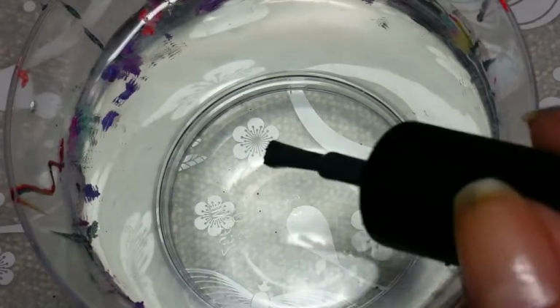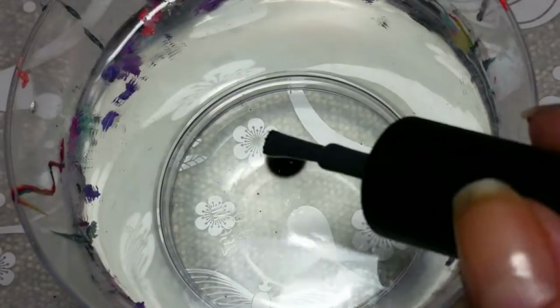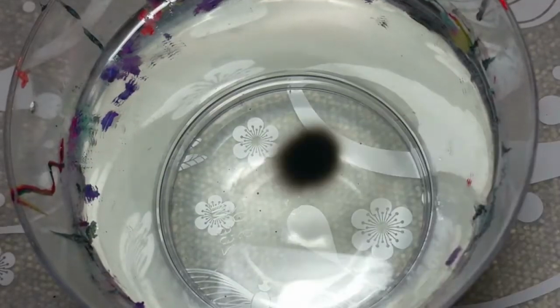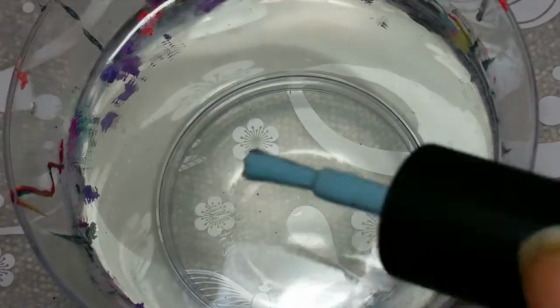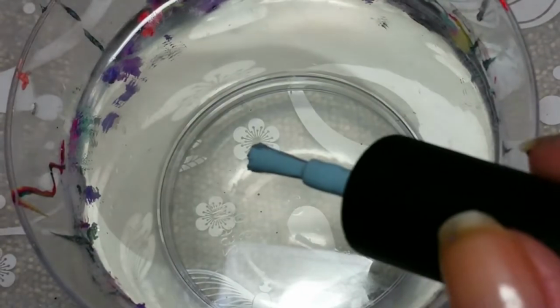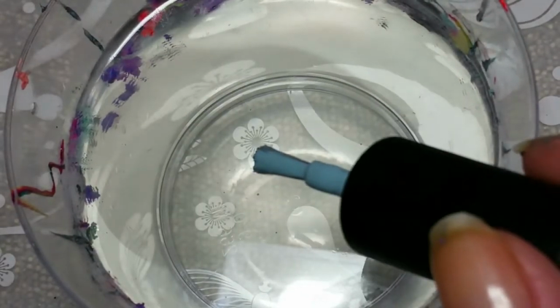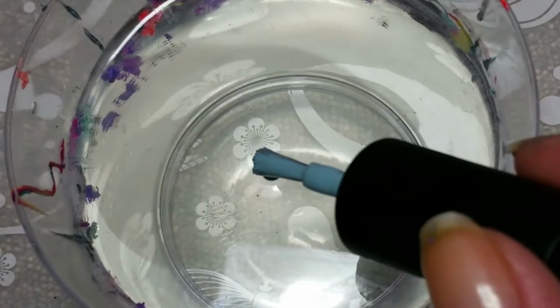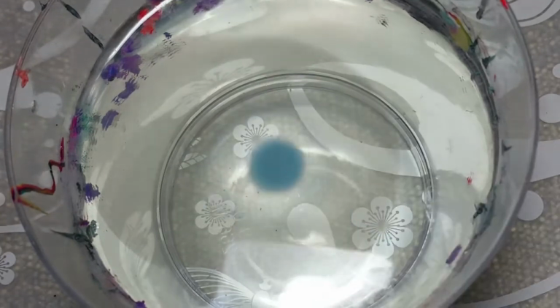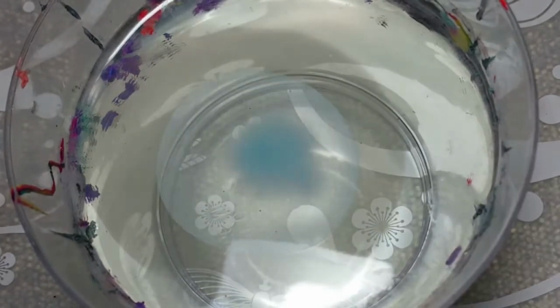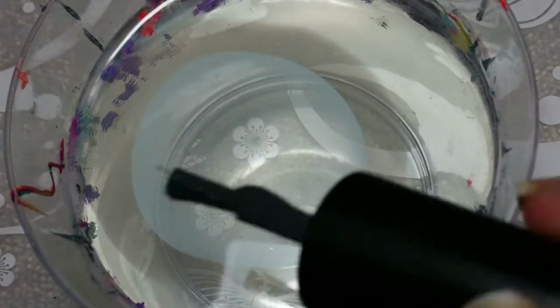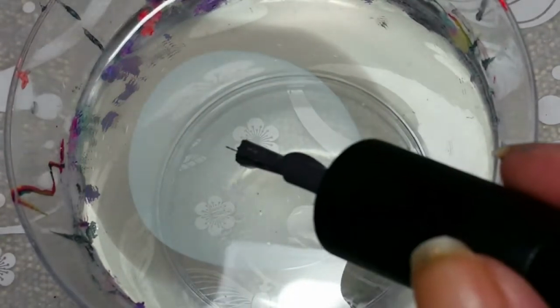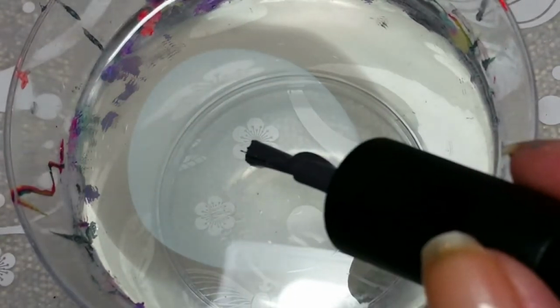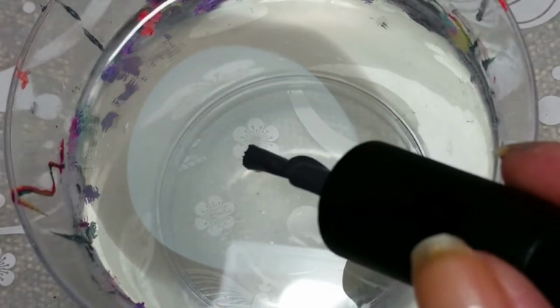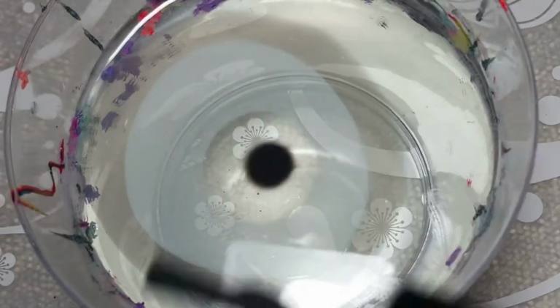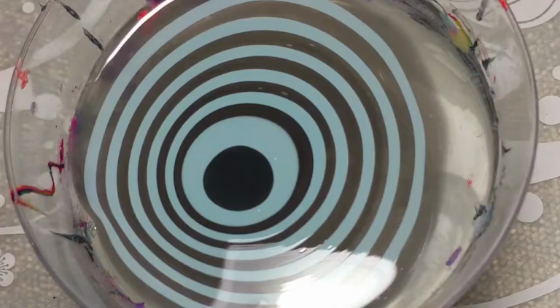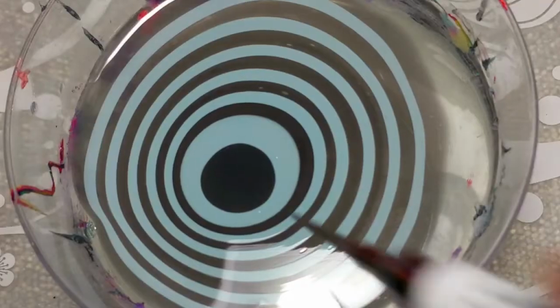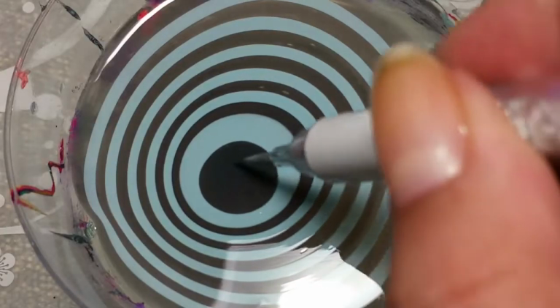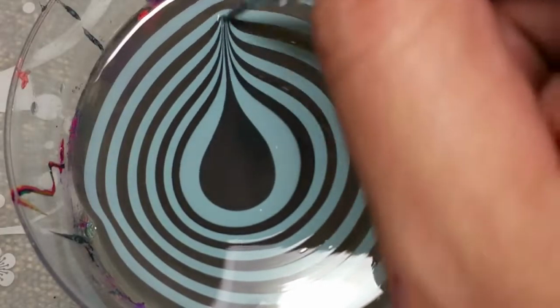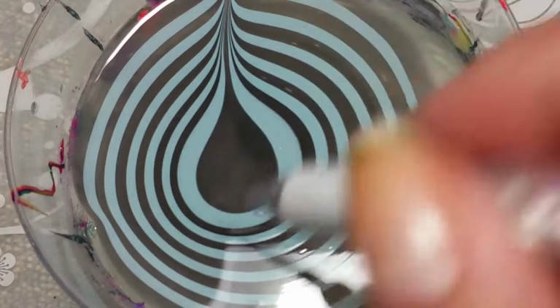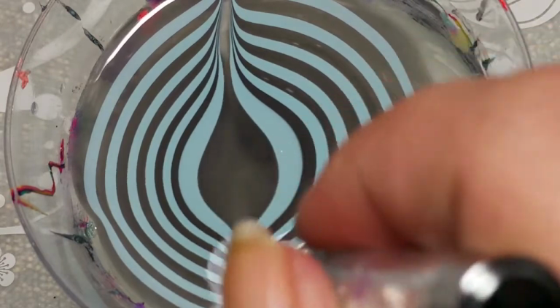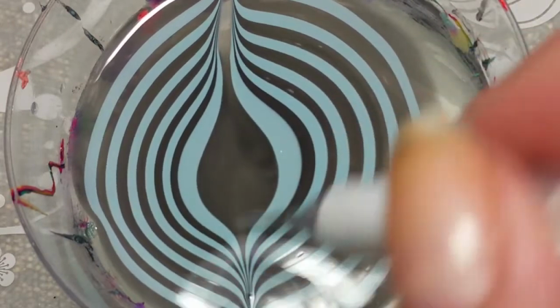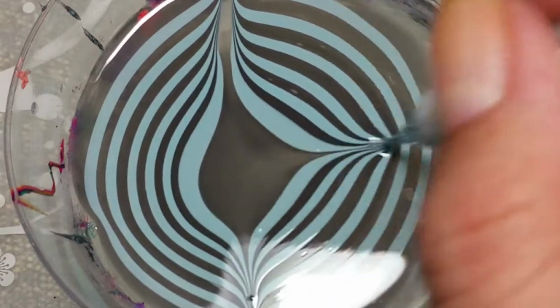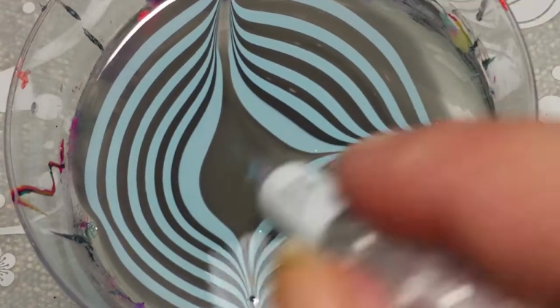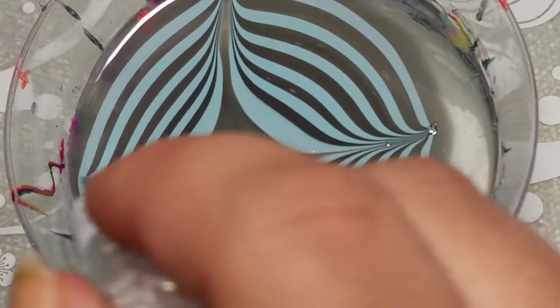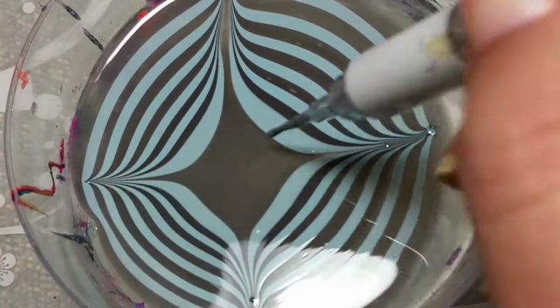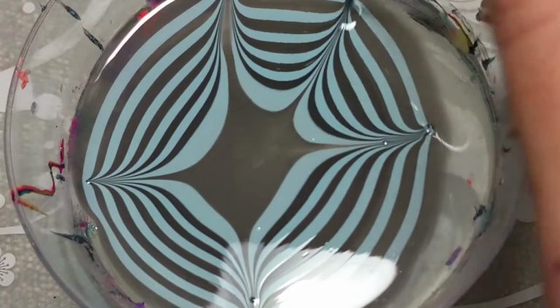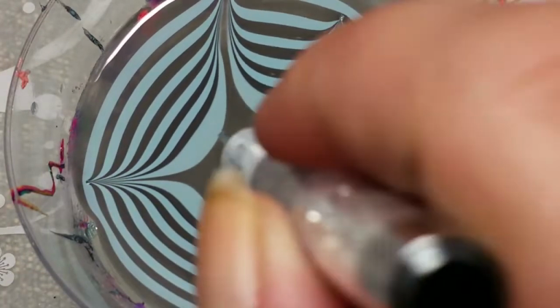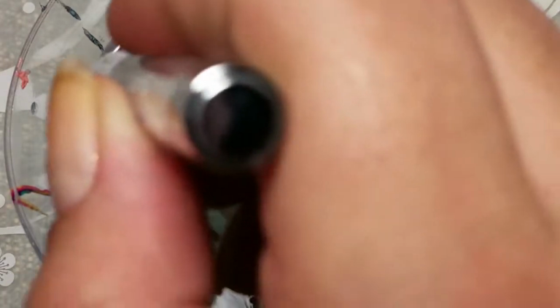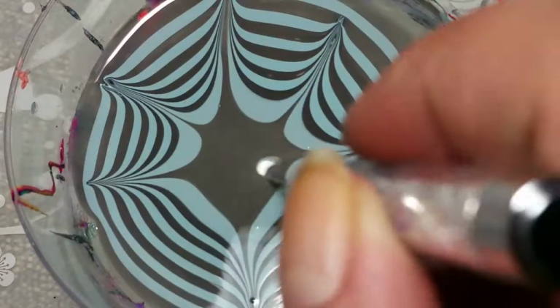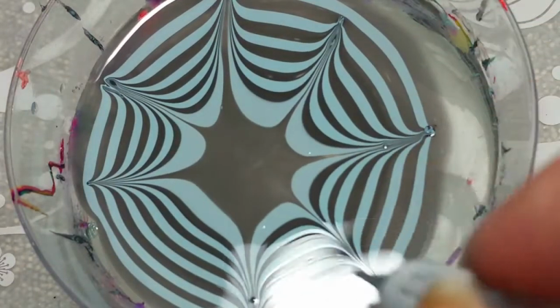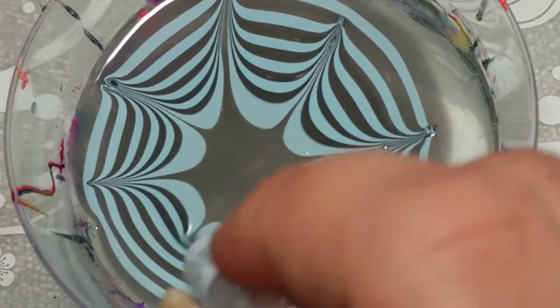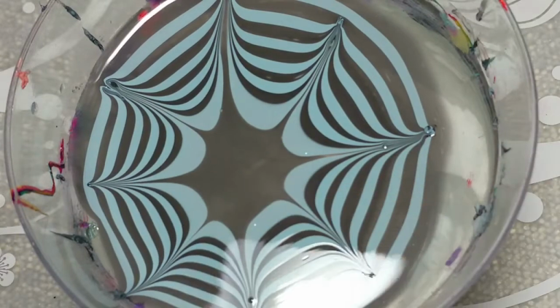I have Cuticula nail tape around my nail for super awesome easy cleanup, and I'm using Brave's Diva Polish. It's her new collection, Thank You for Being a Friend, inspired by the Golden Girls. And I just dropped it into water.